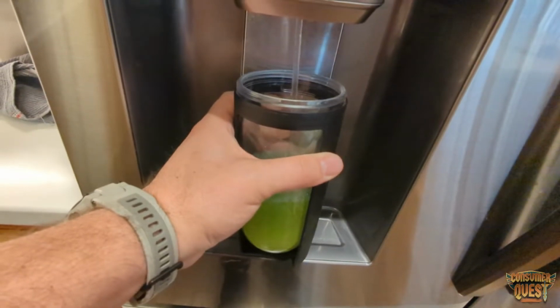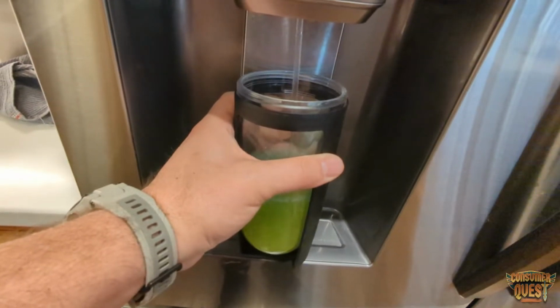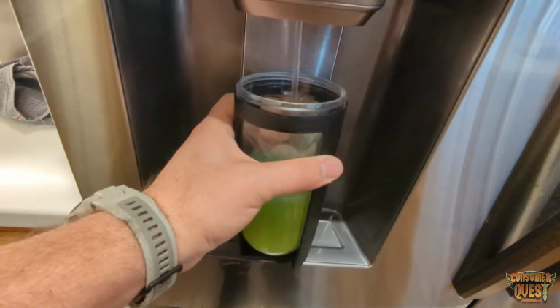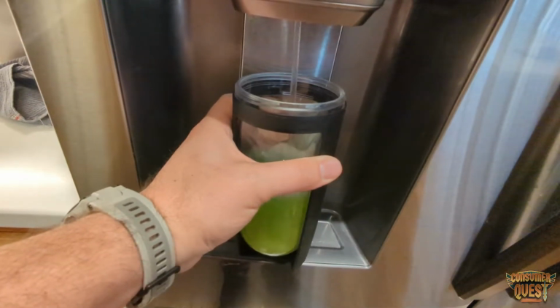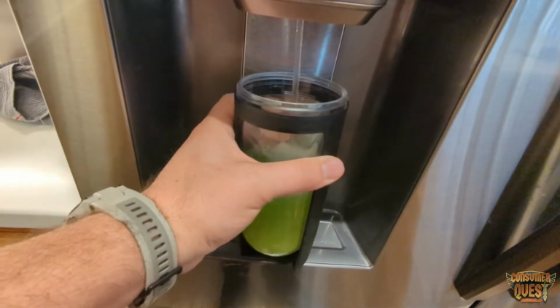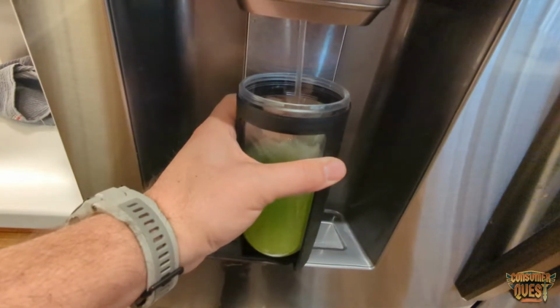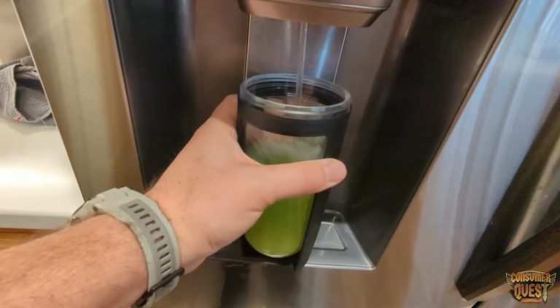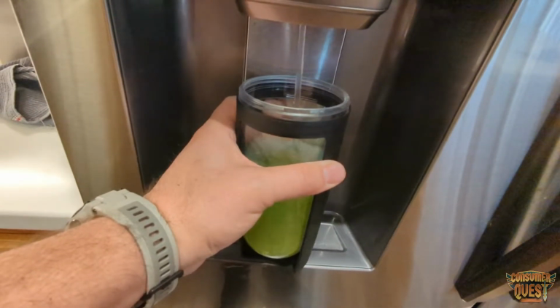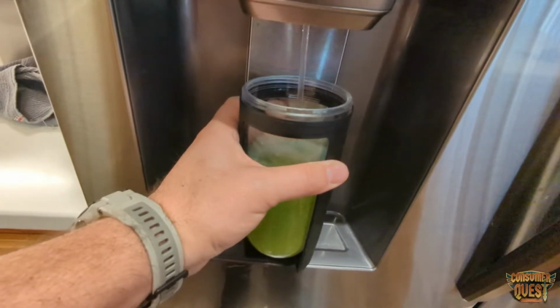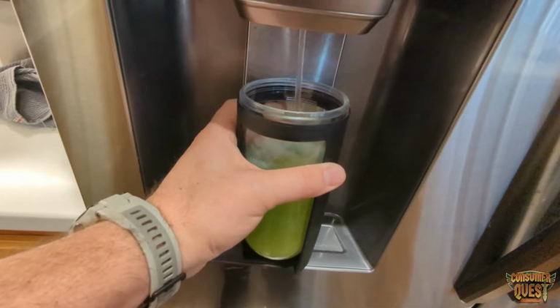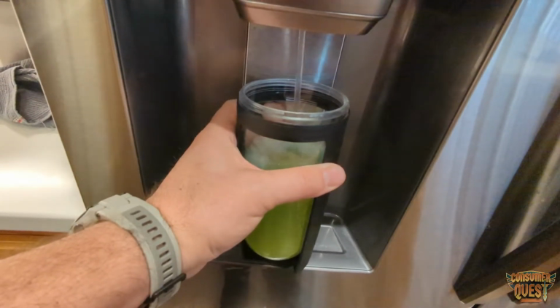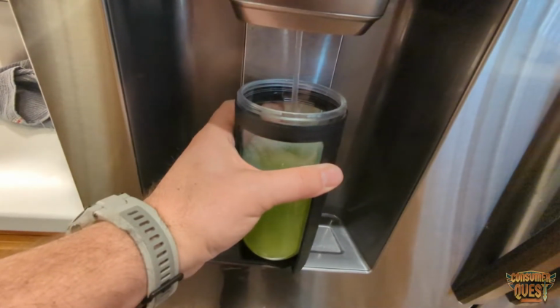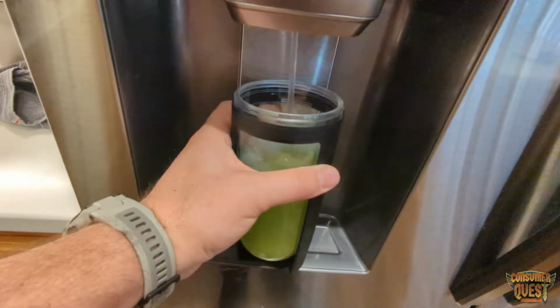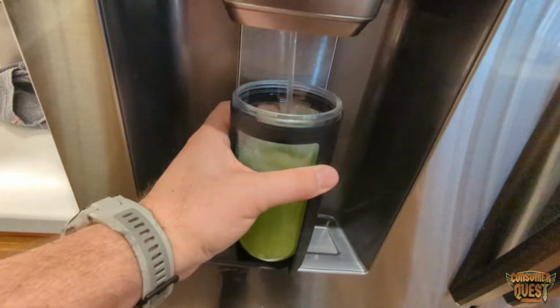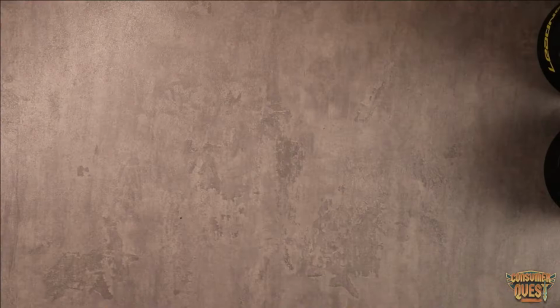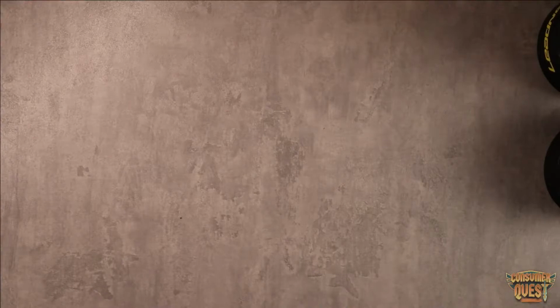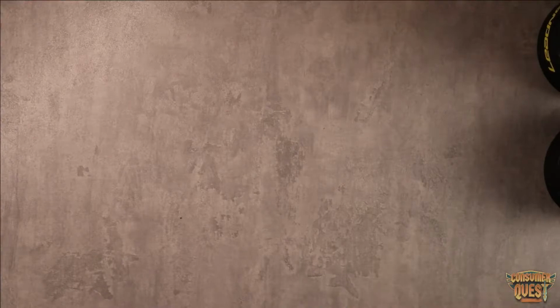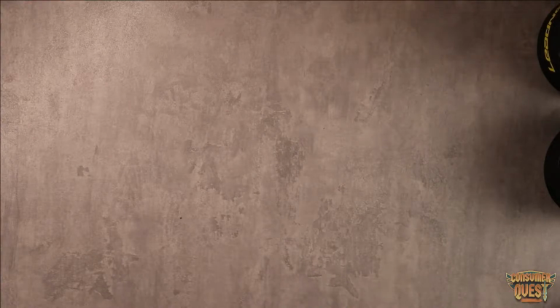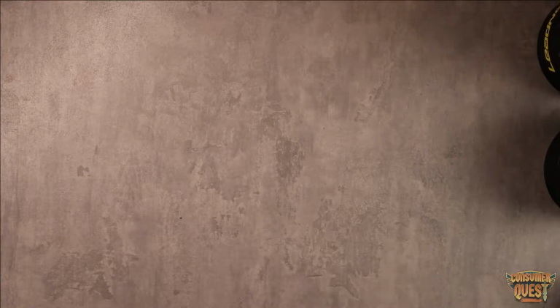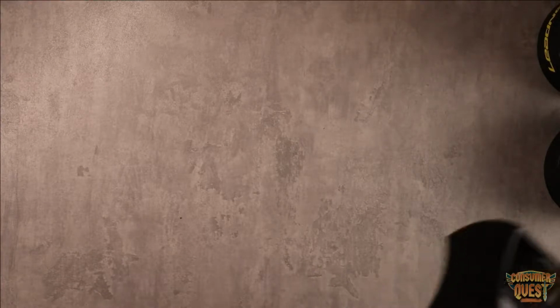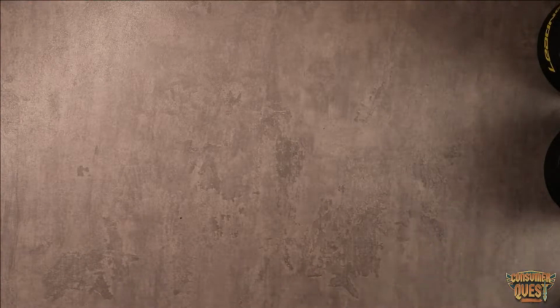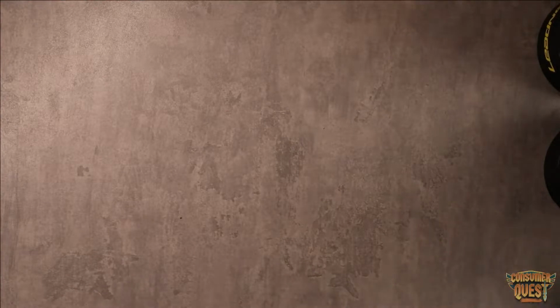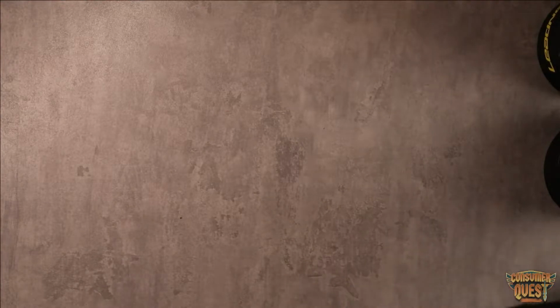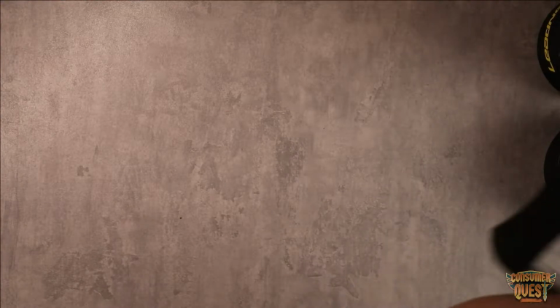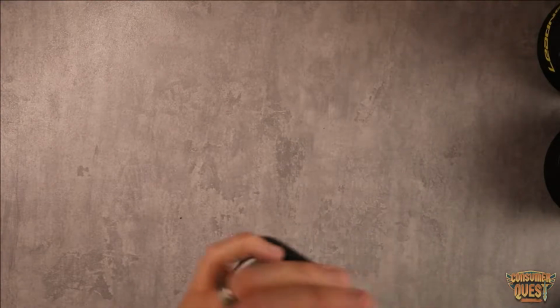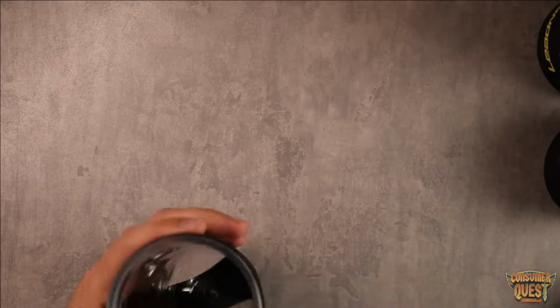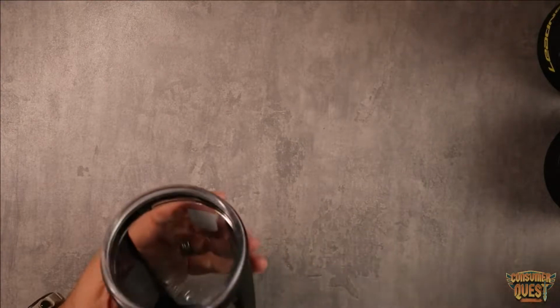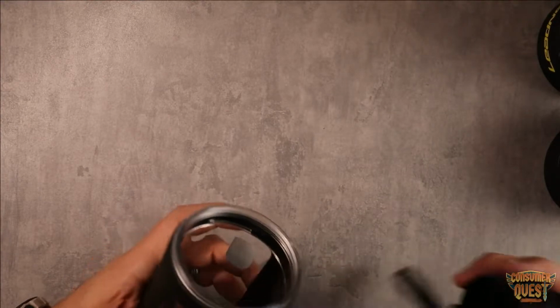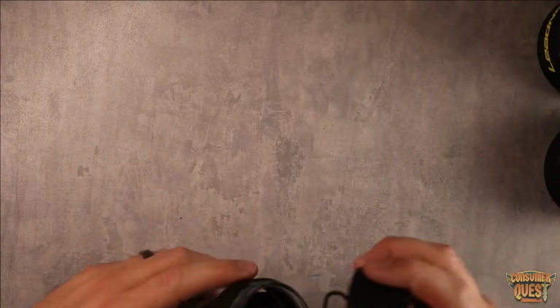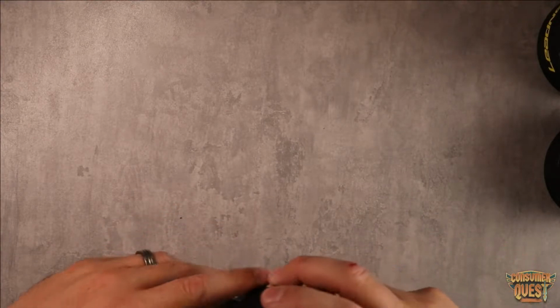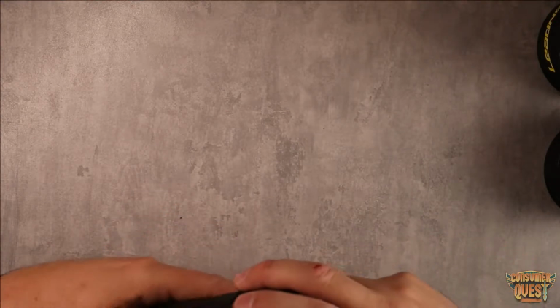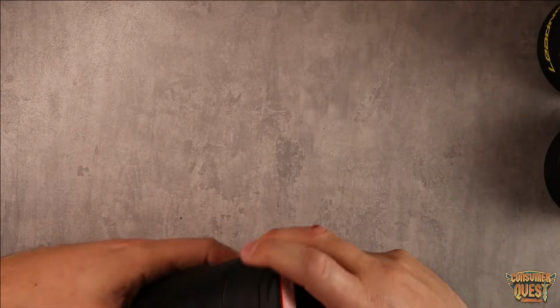Shaker bottles are awesome. If you're into energy drinks, protein drinks, or any type of health drinks, being able to get shaker bottles is super, super important.